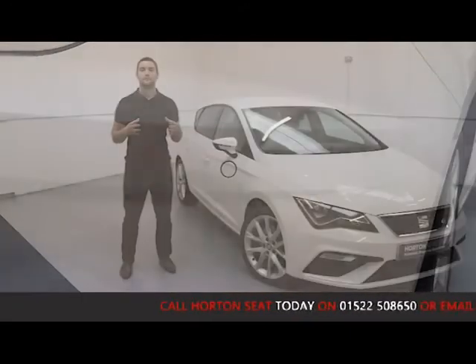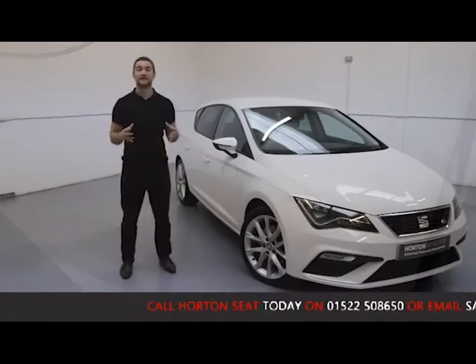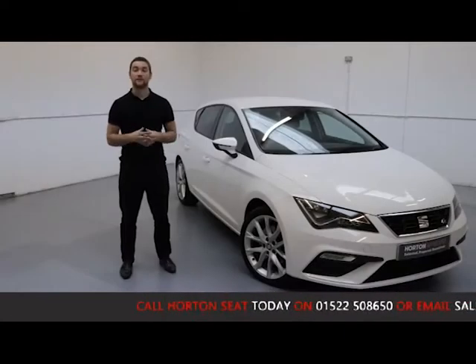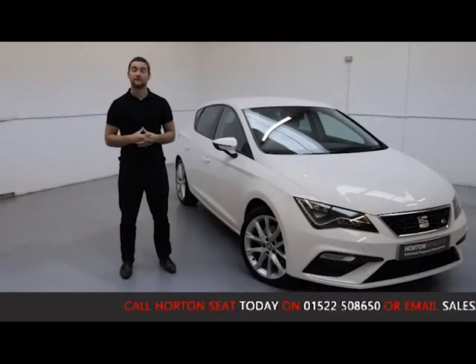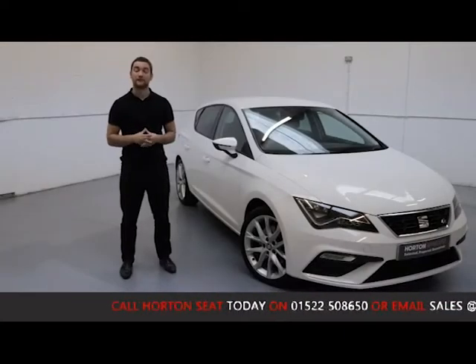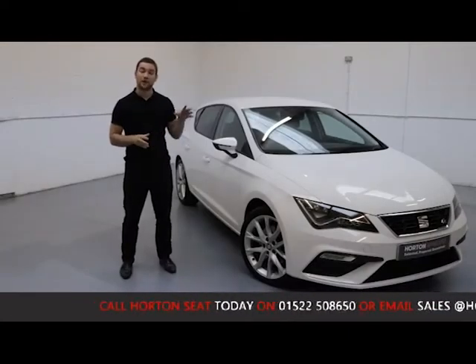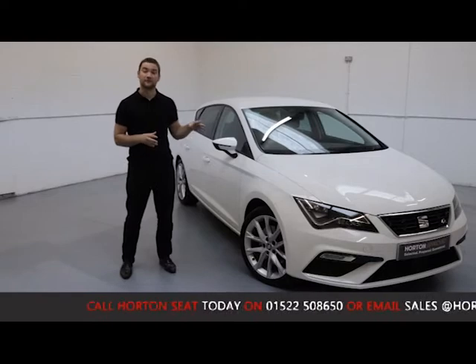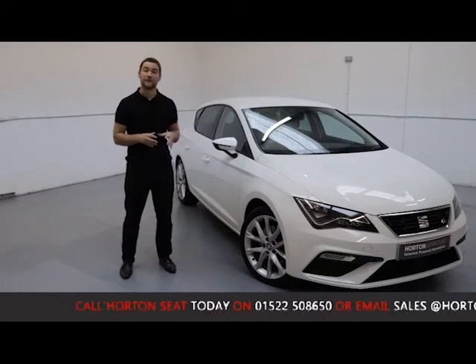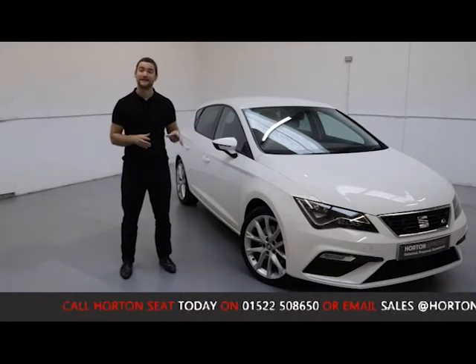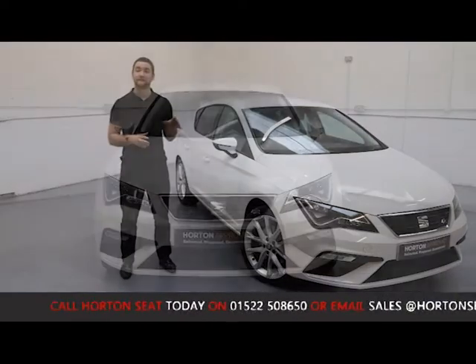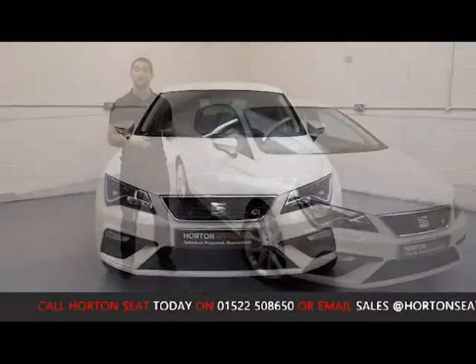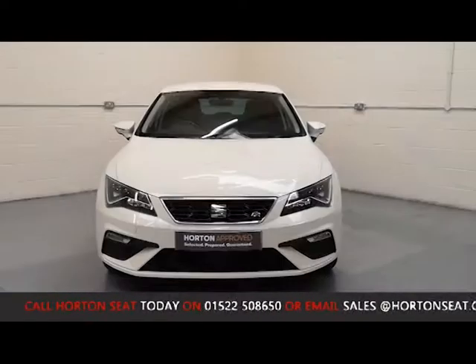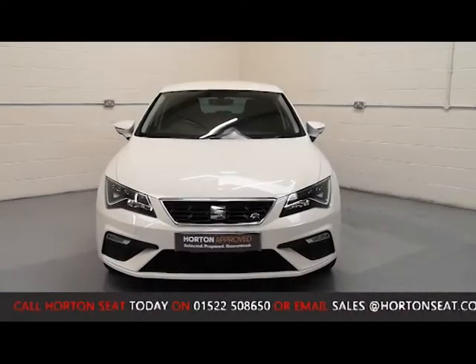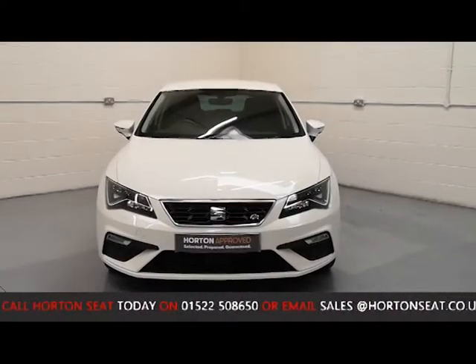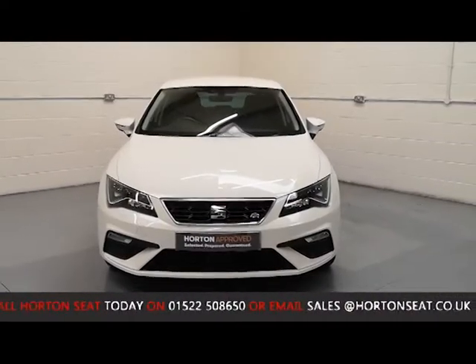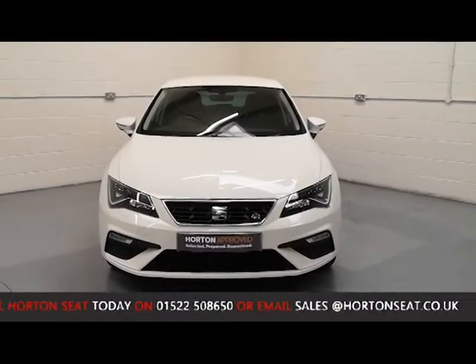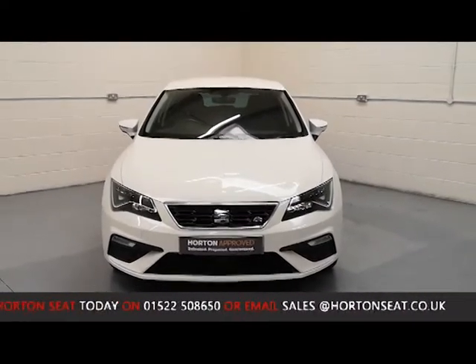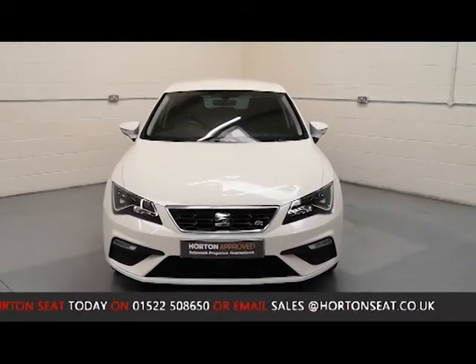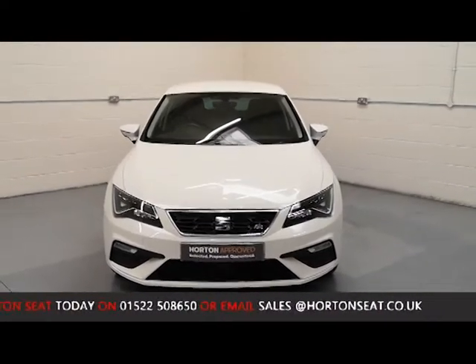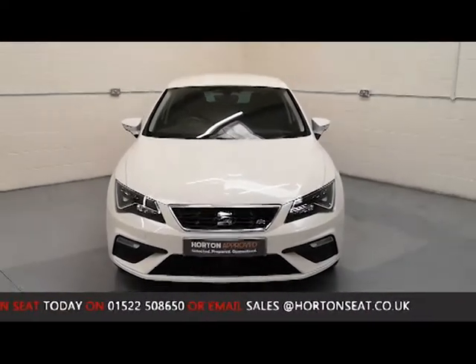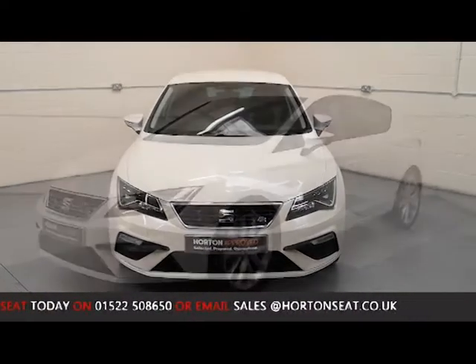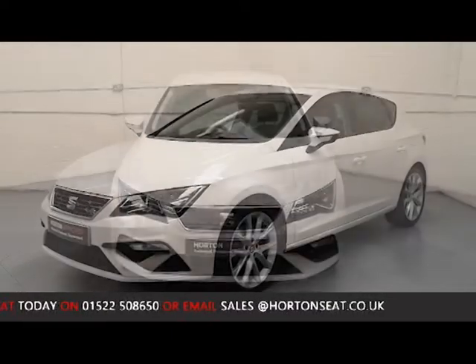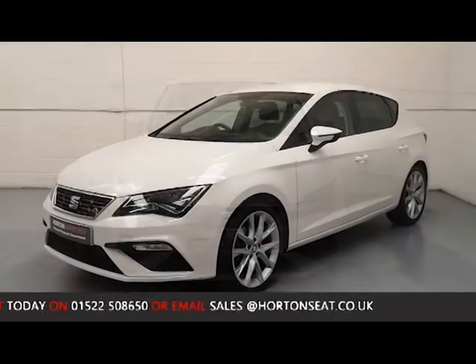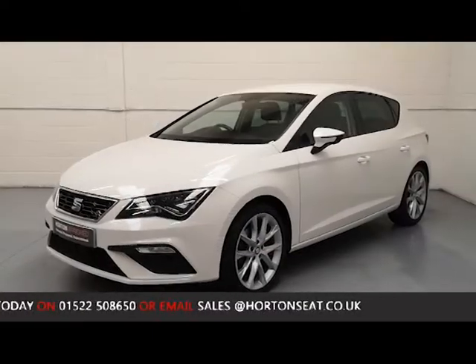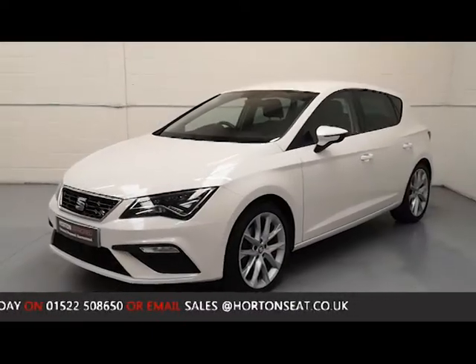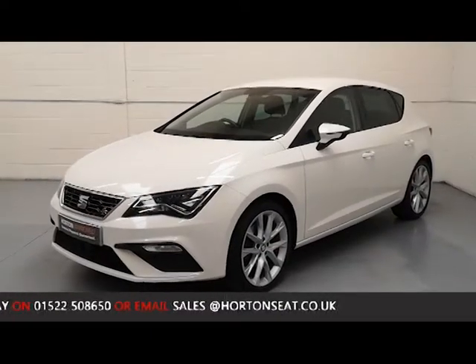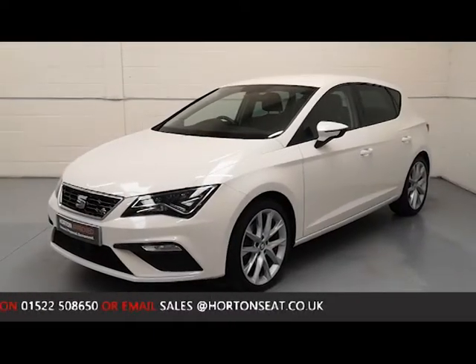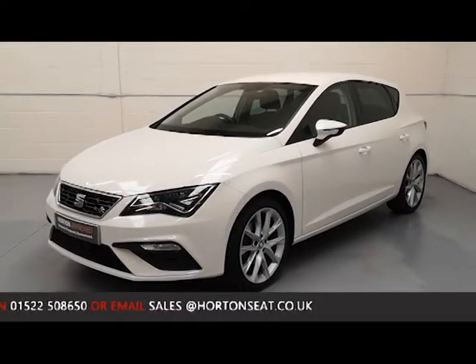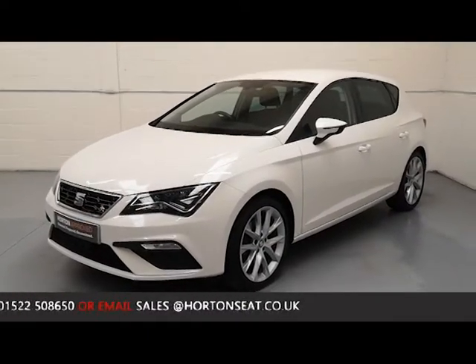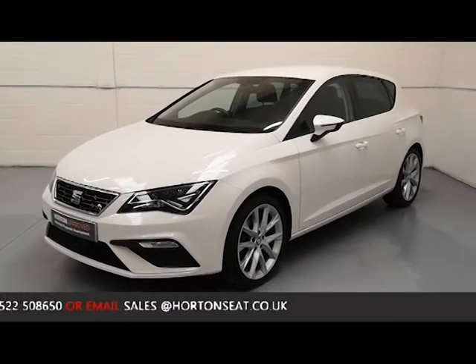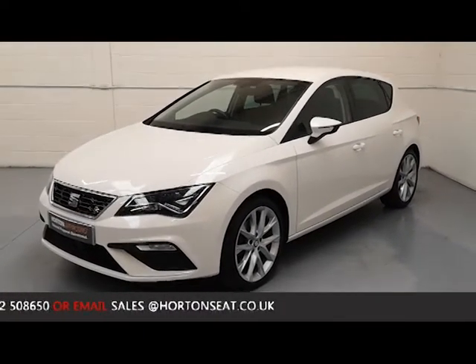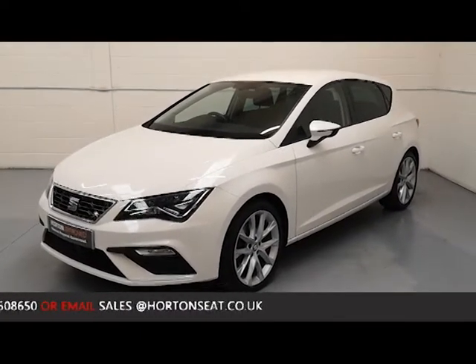Being a SEAT approved used vehicle, the car has gone through an extensive mechanical inspection, even given the few miles this car has covered, just to ensure that every element of the vehicle functions and performs up to SEAT's own standards.